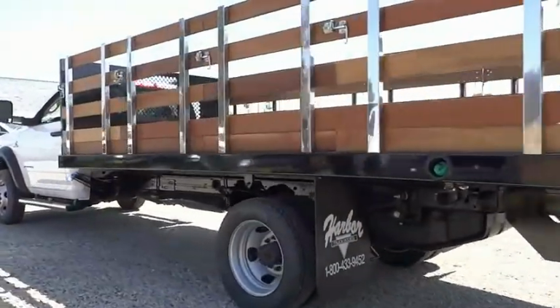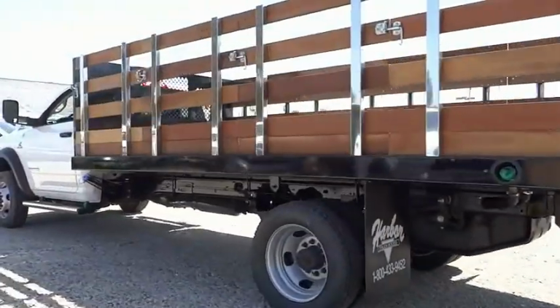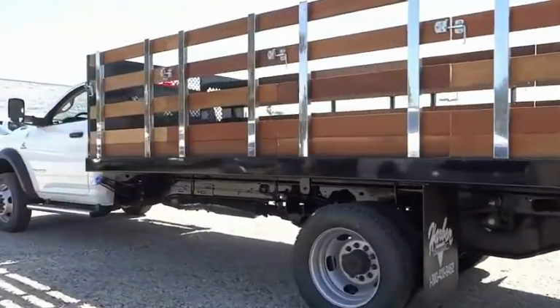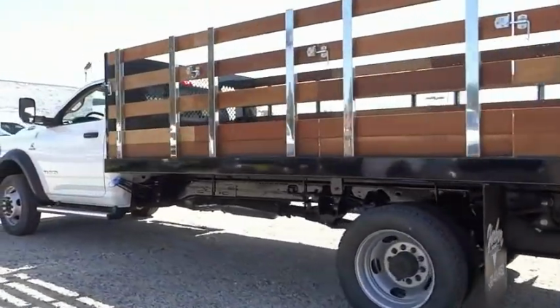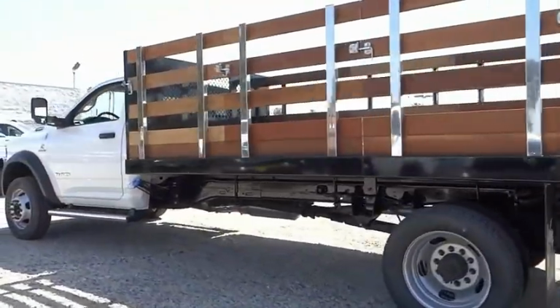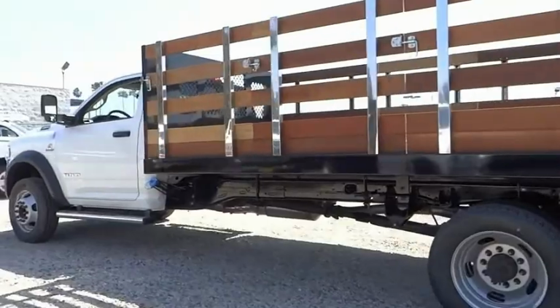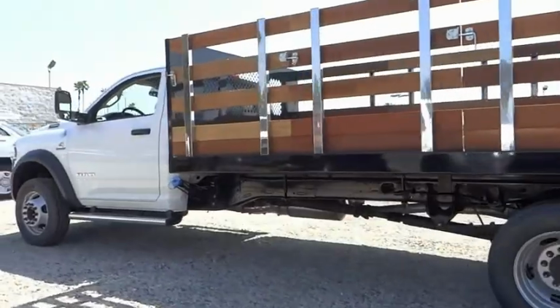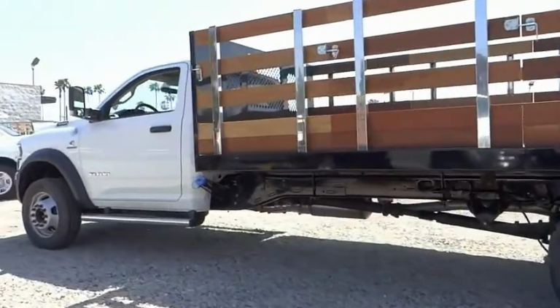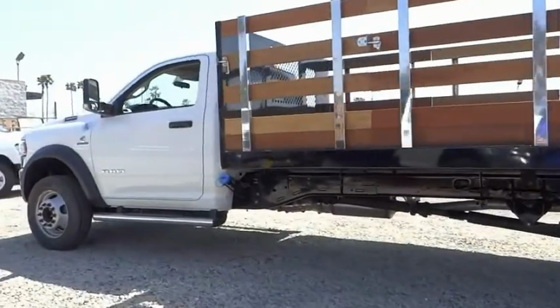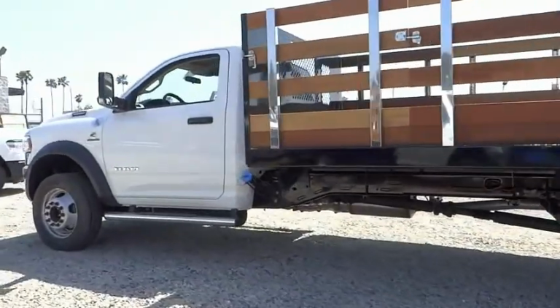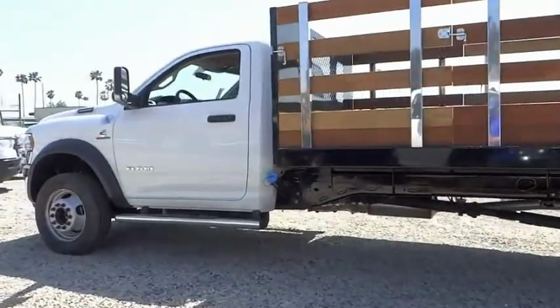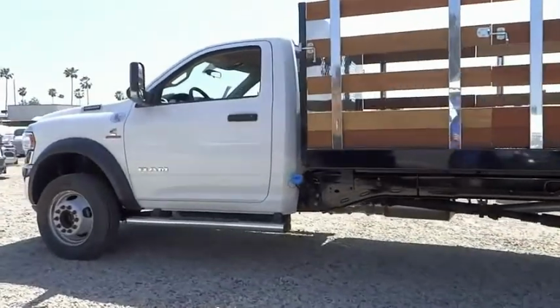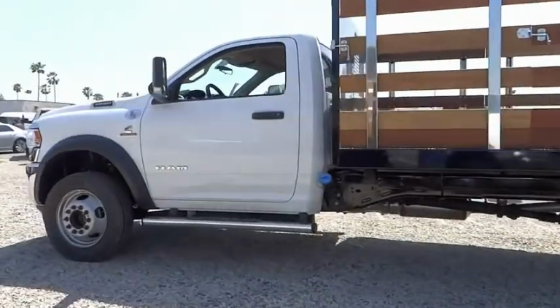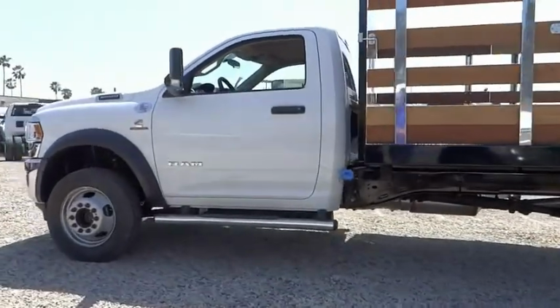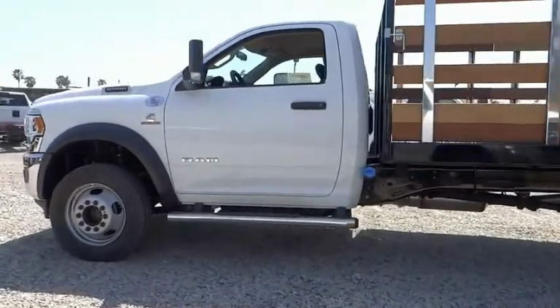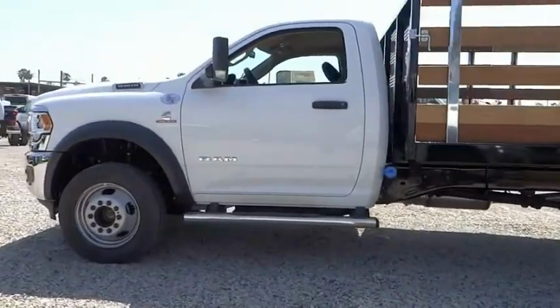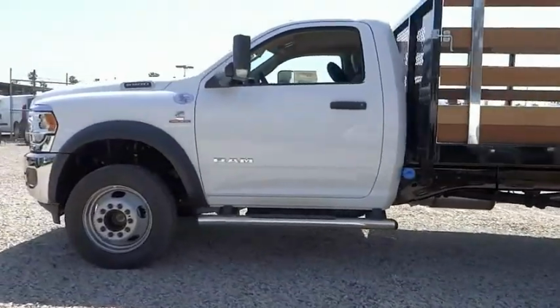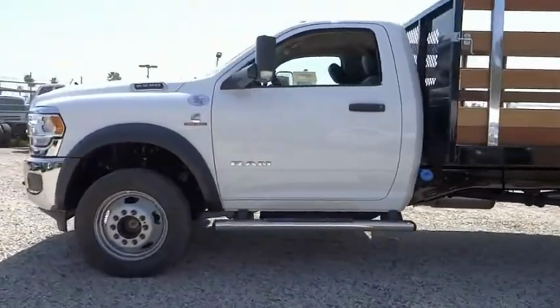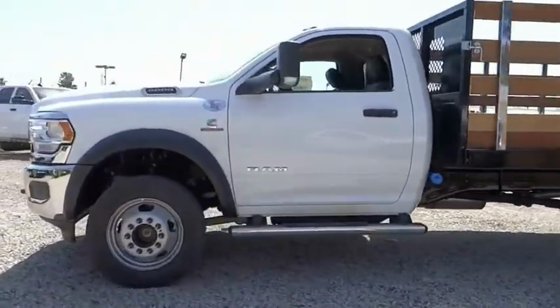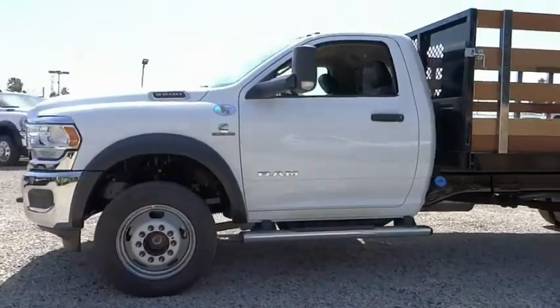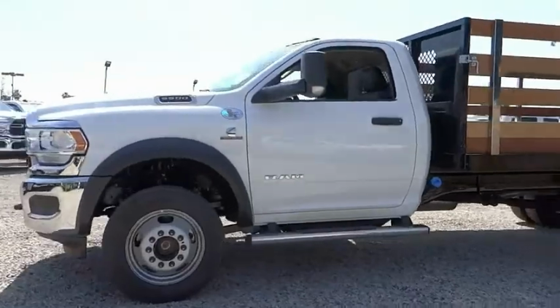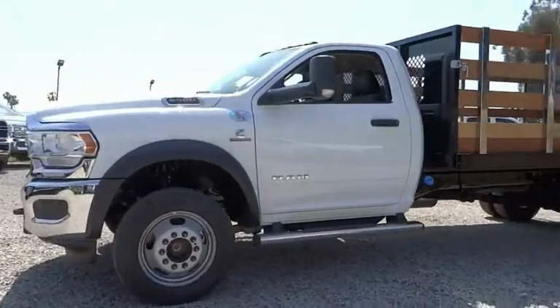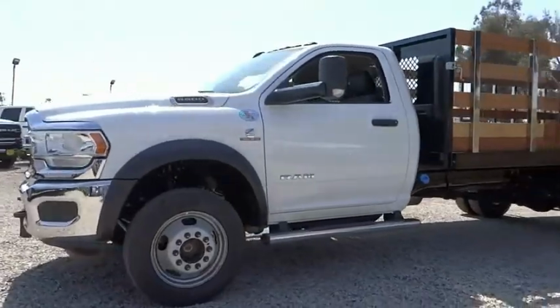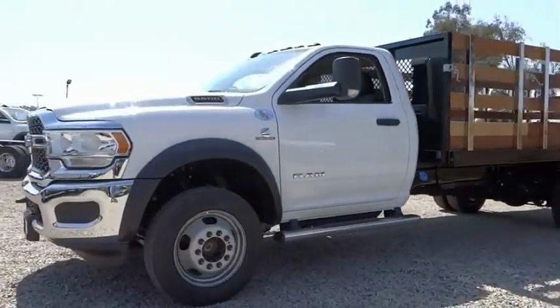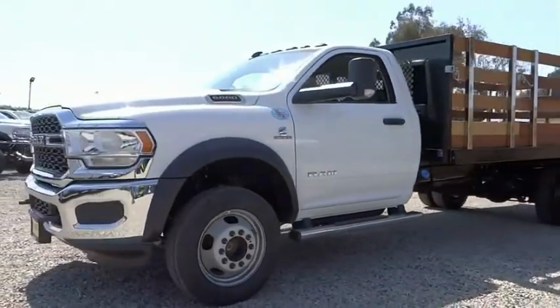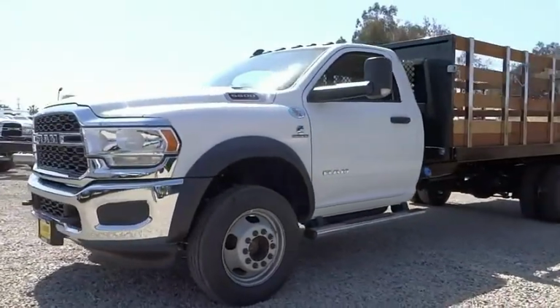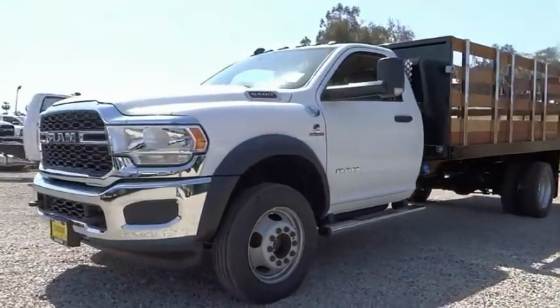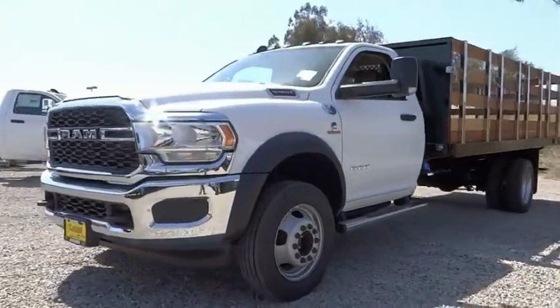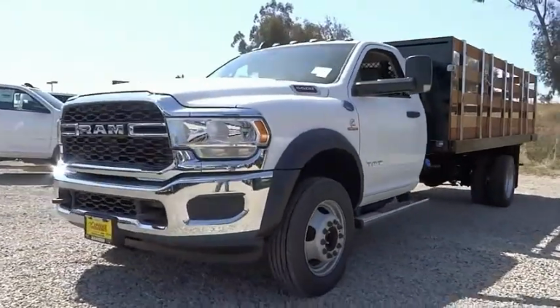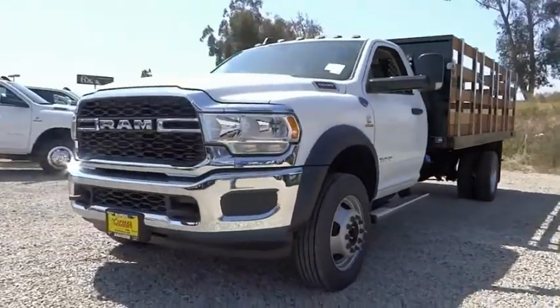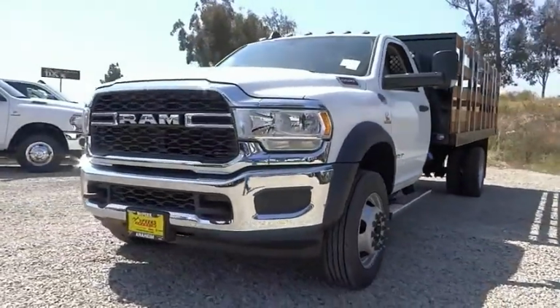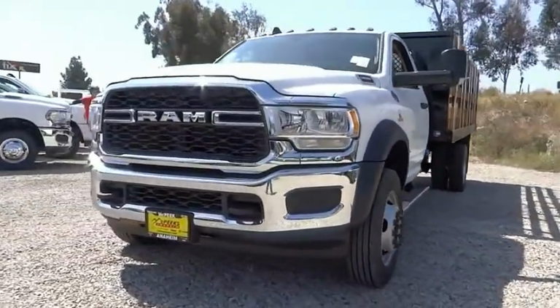This vehicle has less than 100 miles. Here are some of this vehicle's great options: electronic stability control, traction control, engine block heater, speed control, and four-wheel disc brakes.